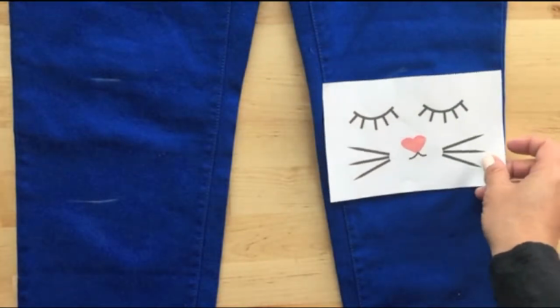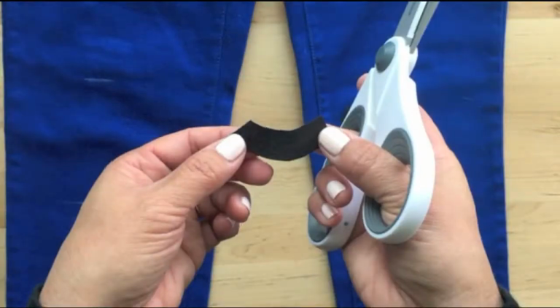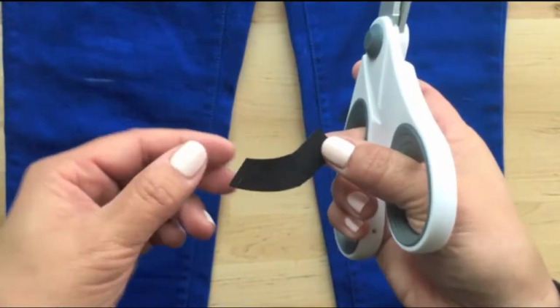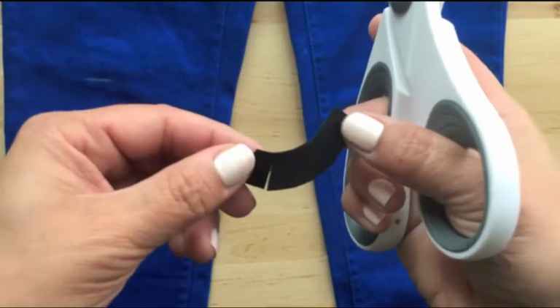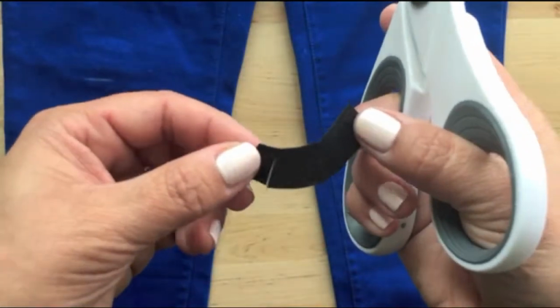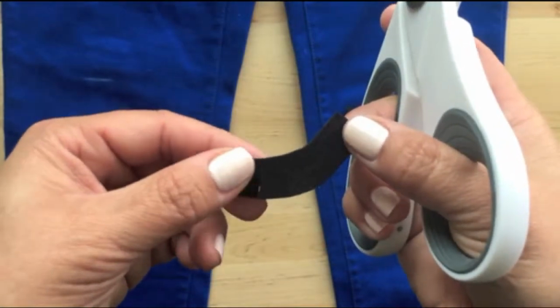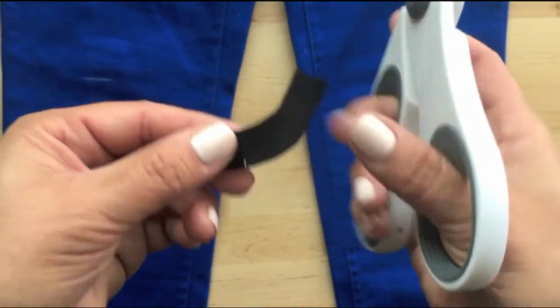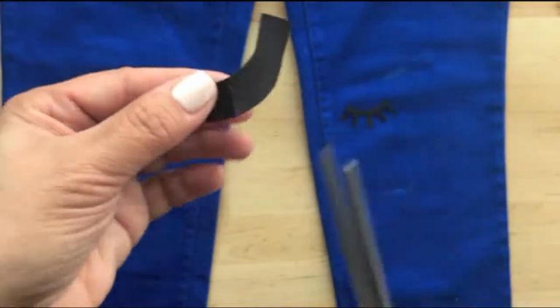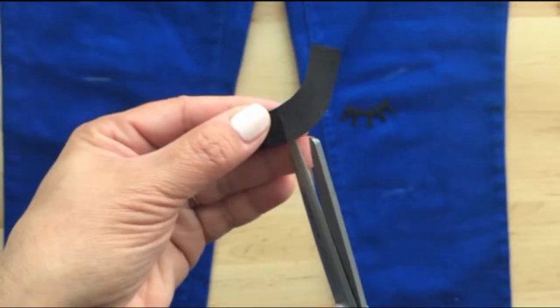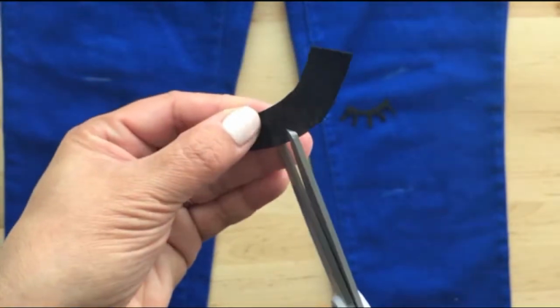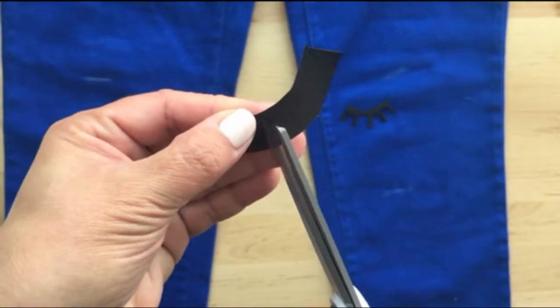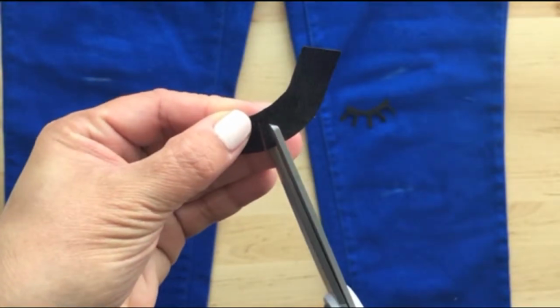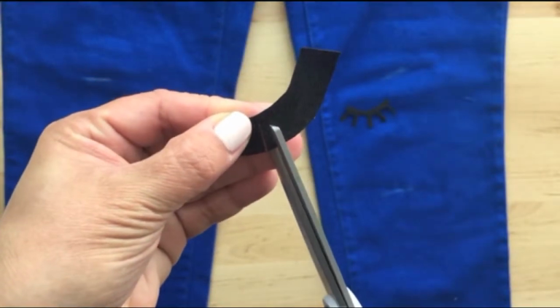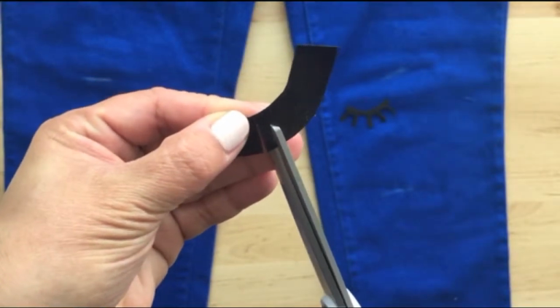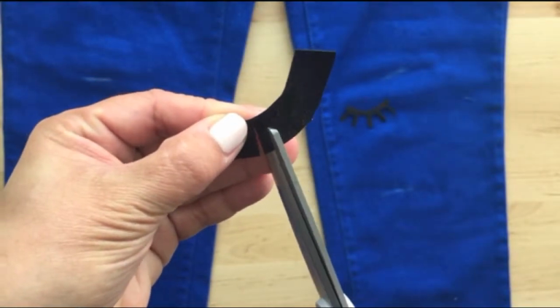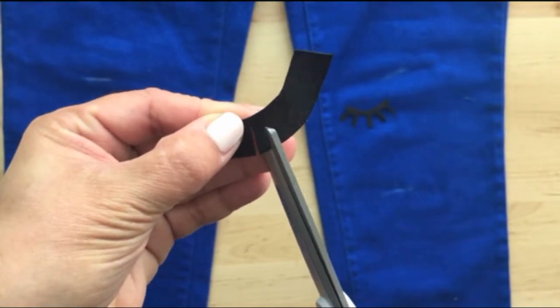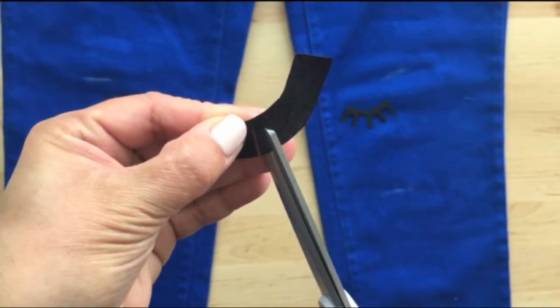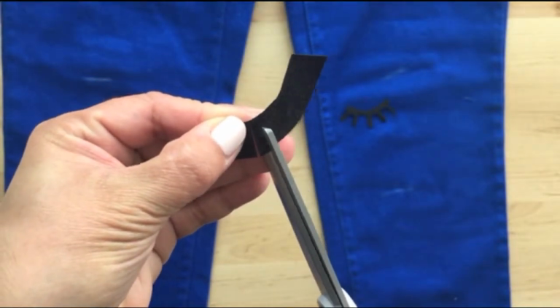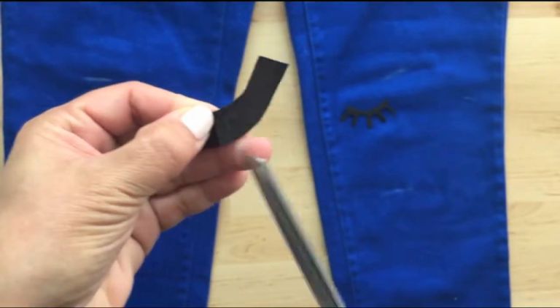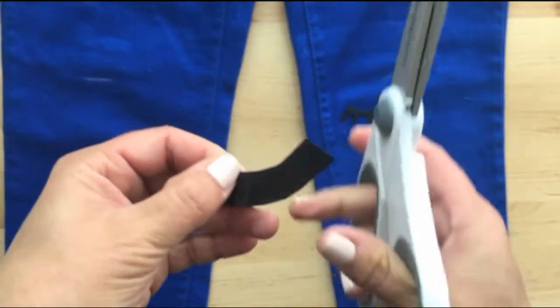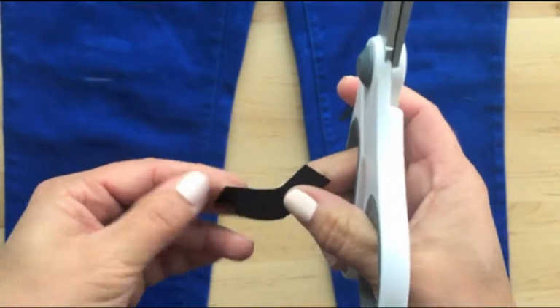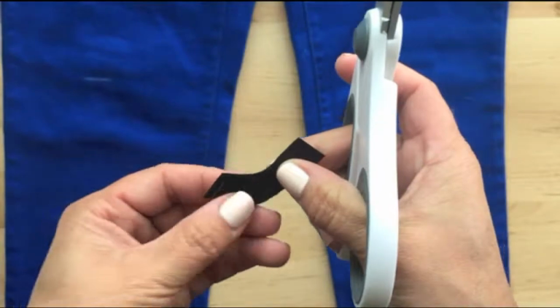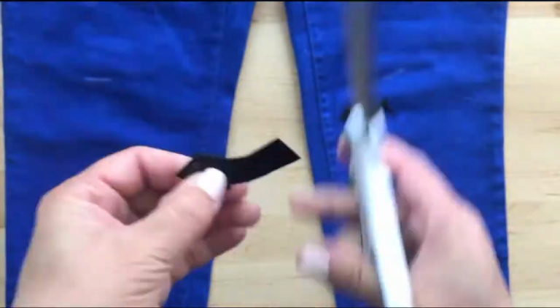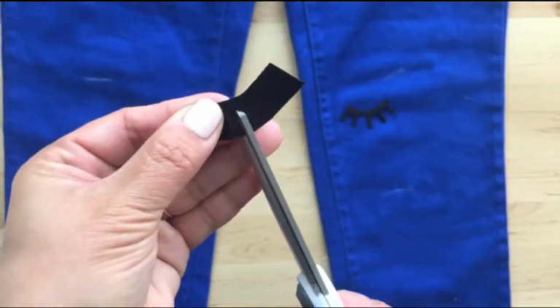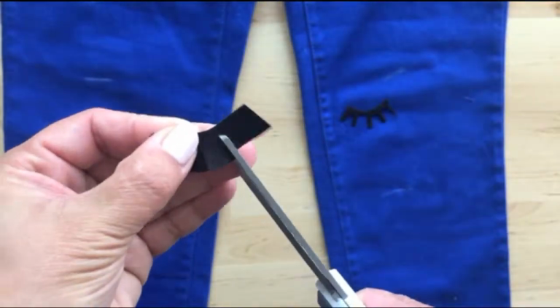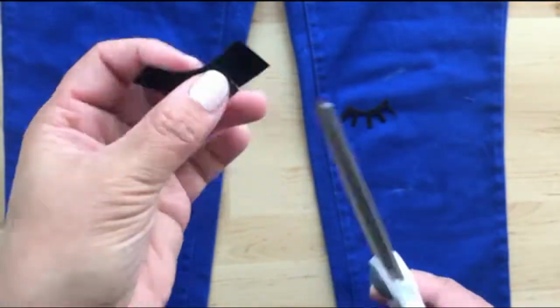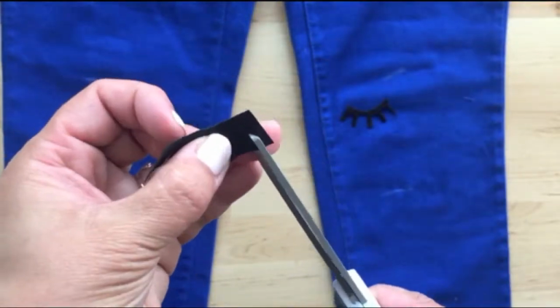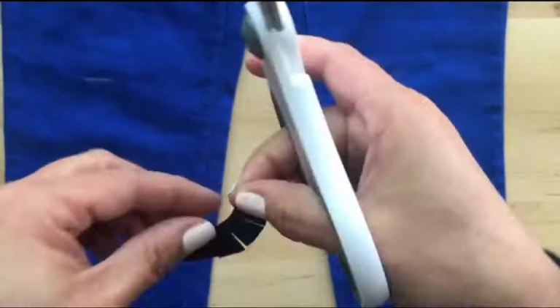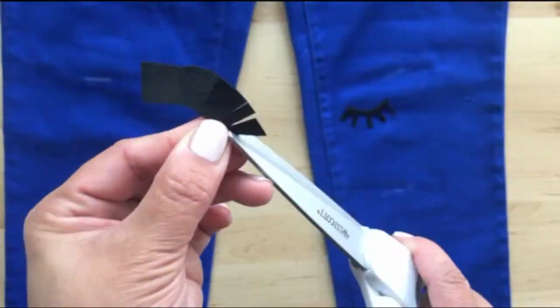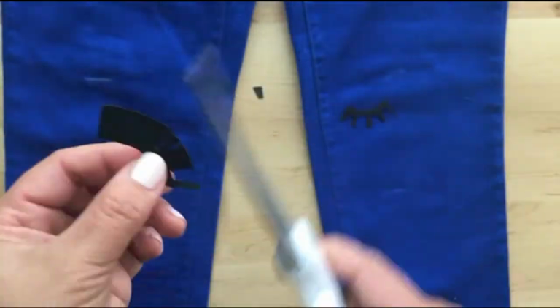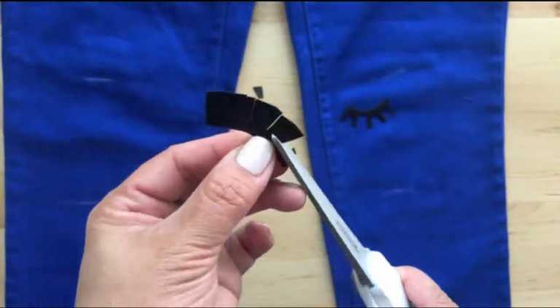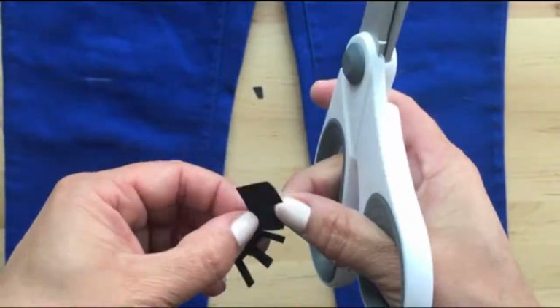Start with the eyelashes. Cut out this curved little piece and cut slits, making sure that you don't go all the way through. Then, in between the slits, cut out little pieces that create your pretty little eyelashes.